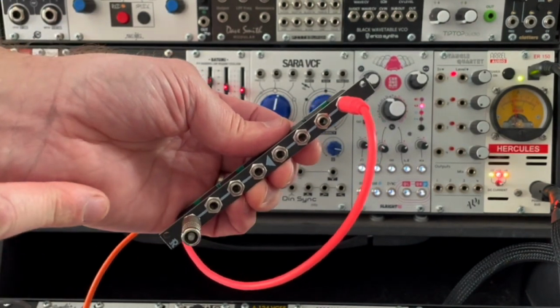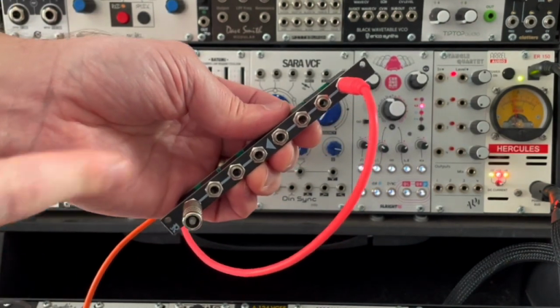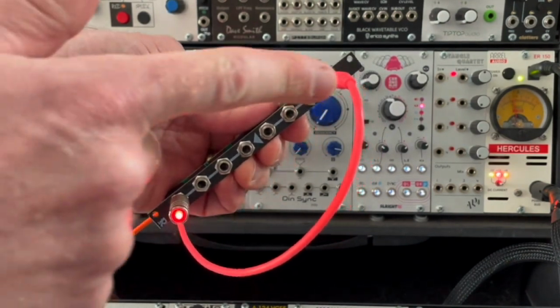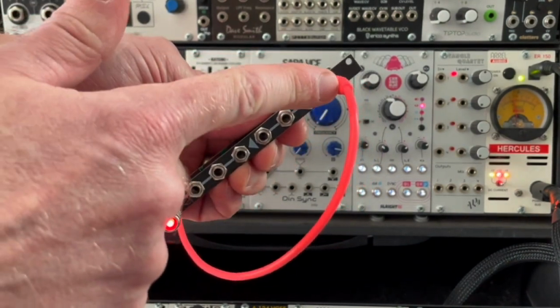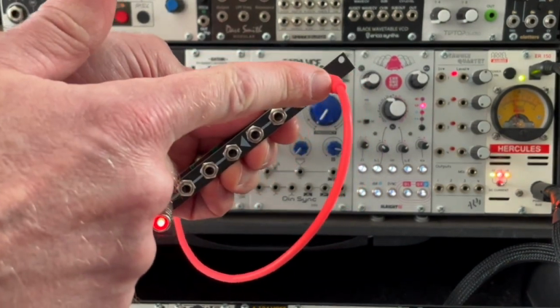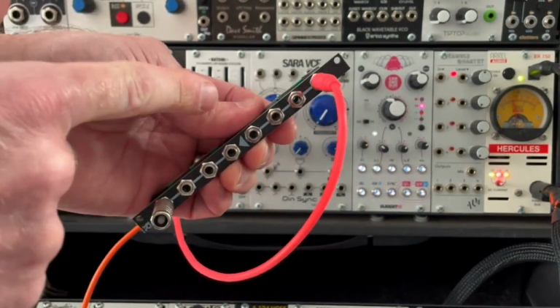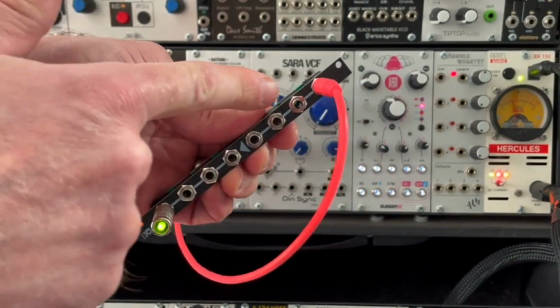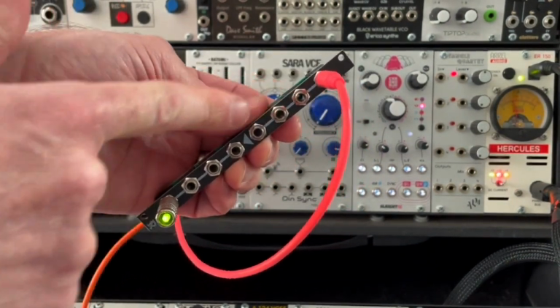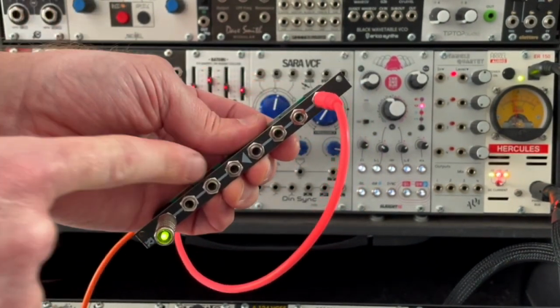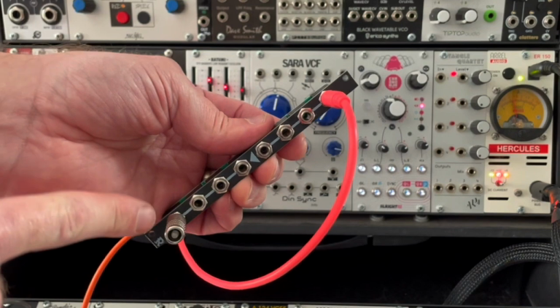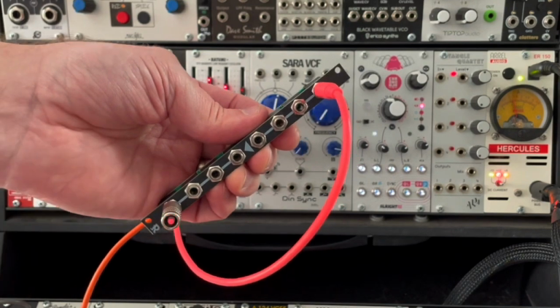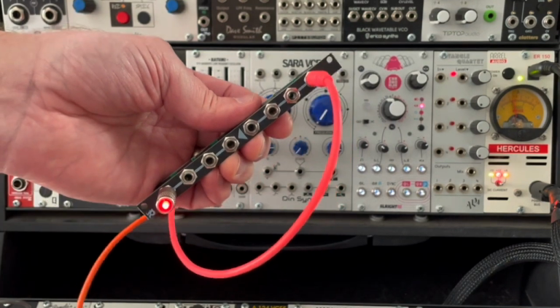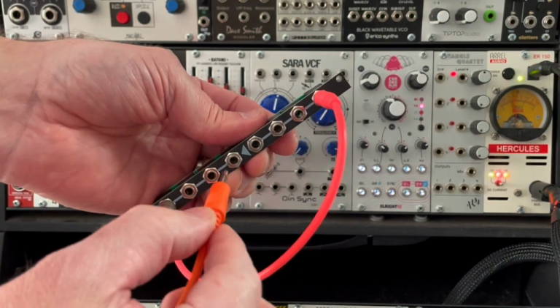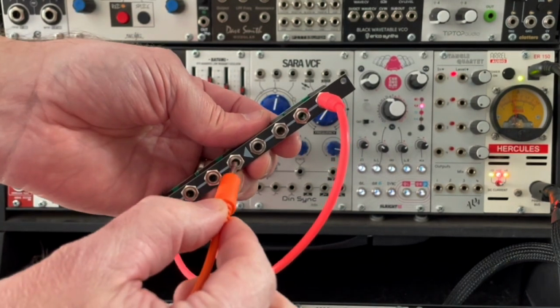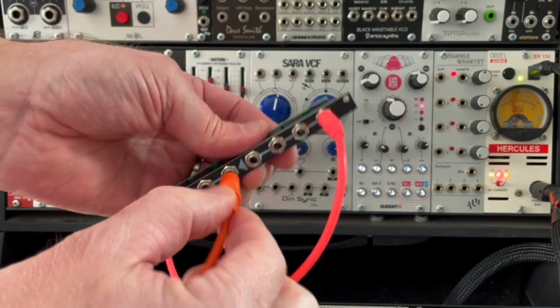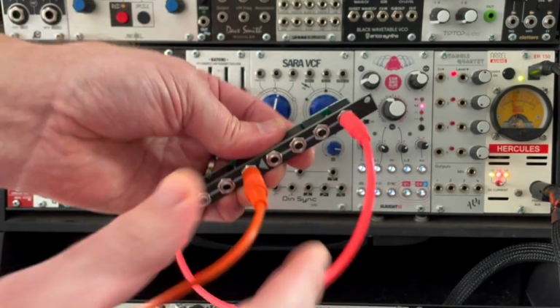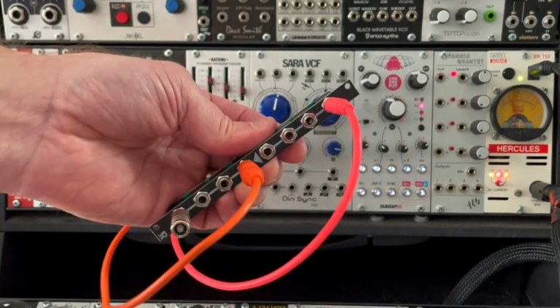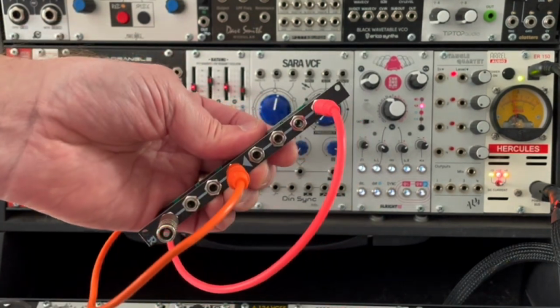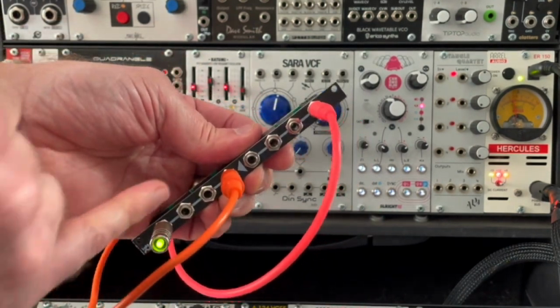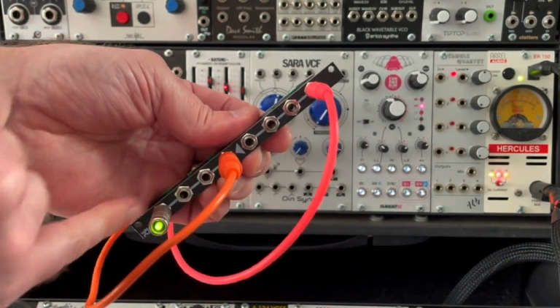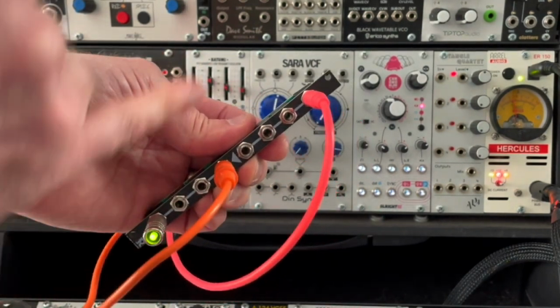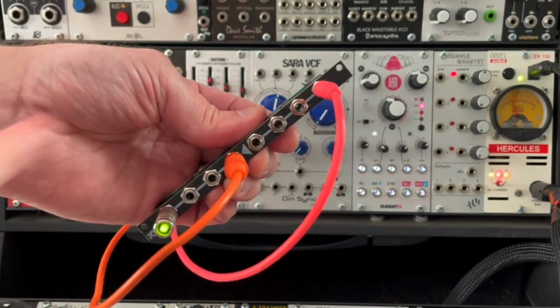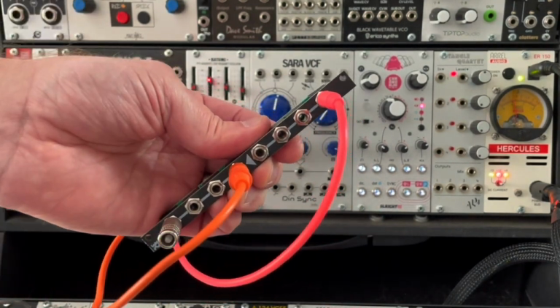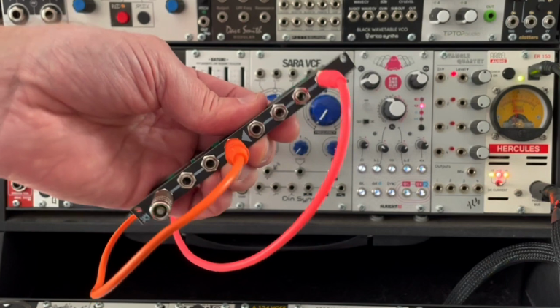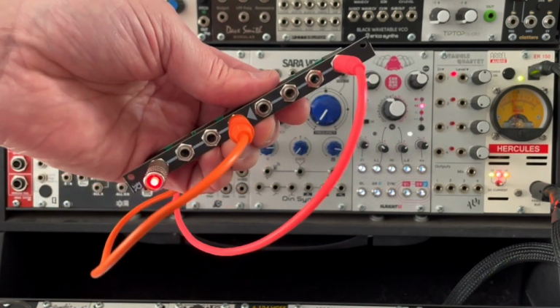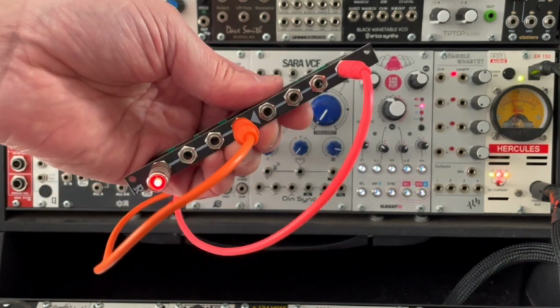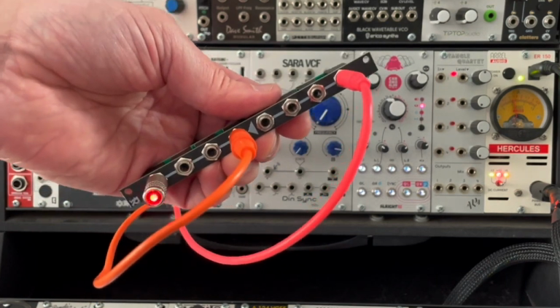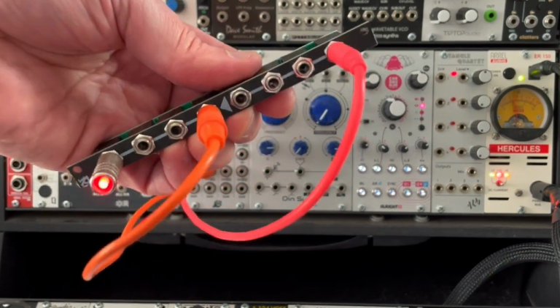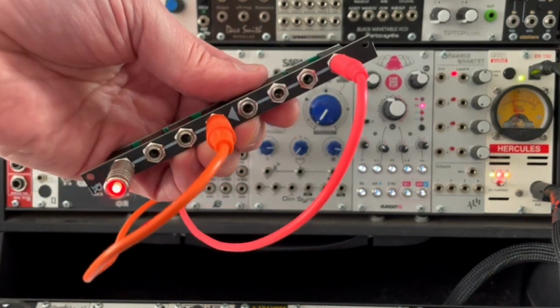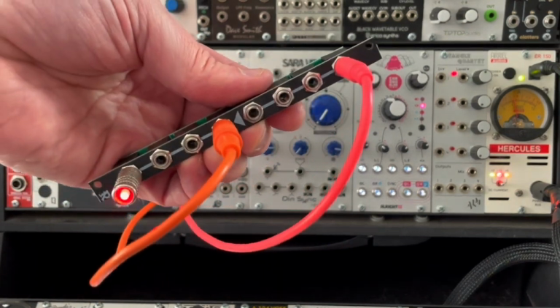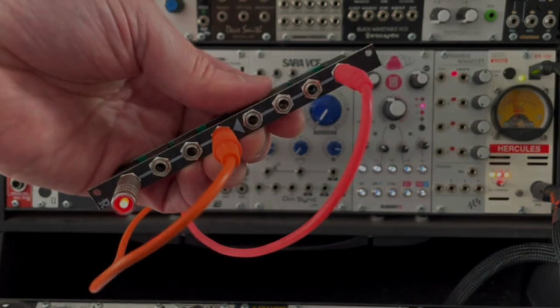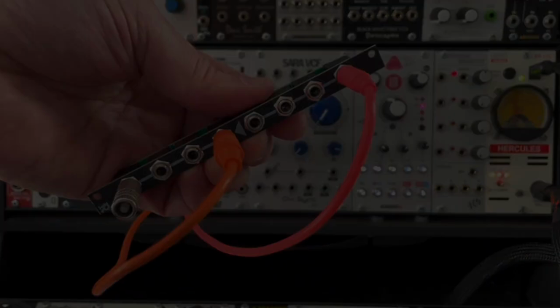So what you can do is send one signal into the multiple and send it to six different places, or you can send two signals into the multiple and send them each to three different places. That's what a multiple does.